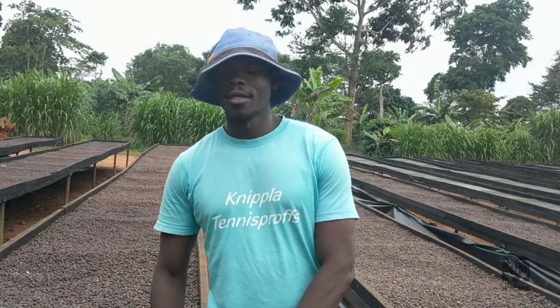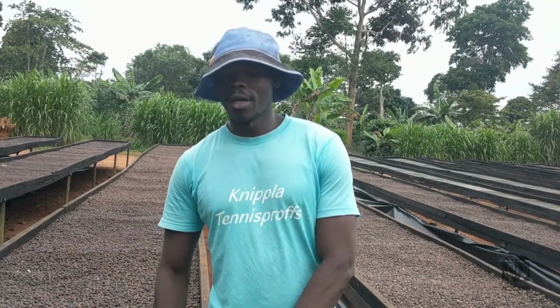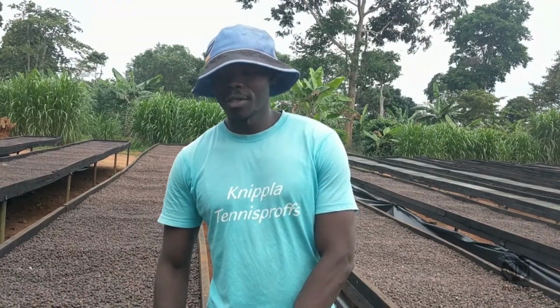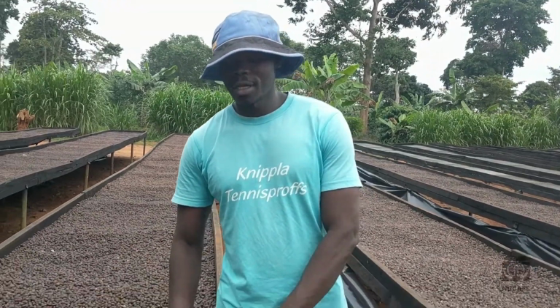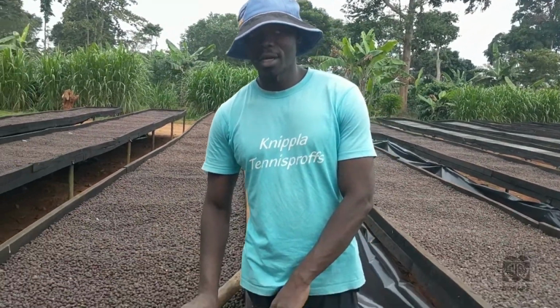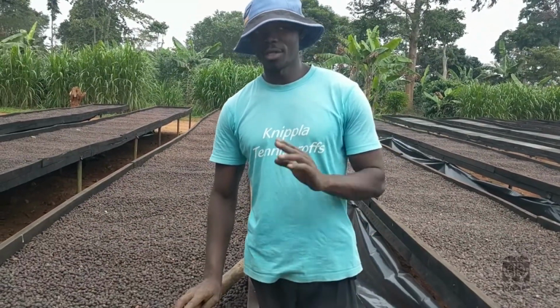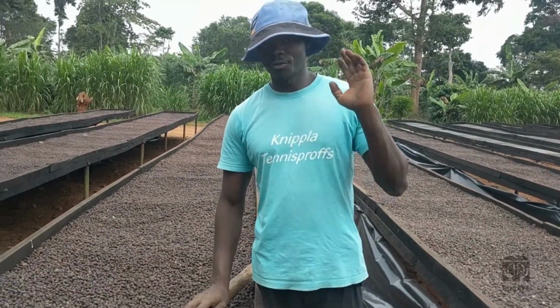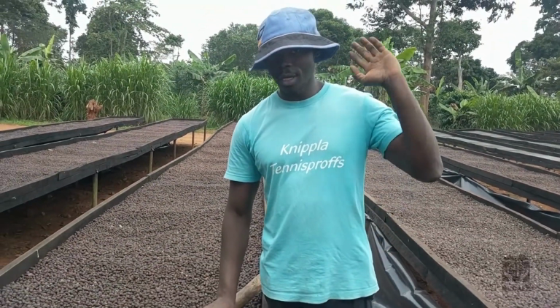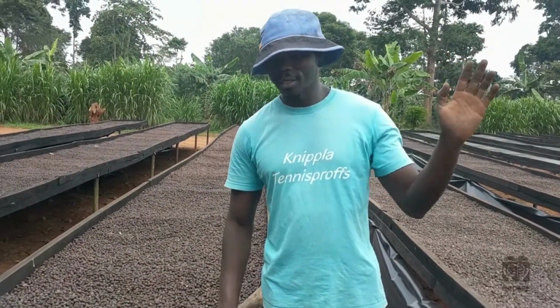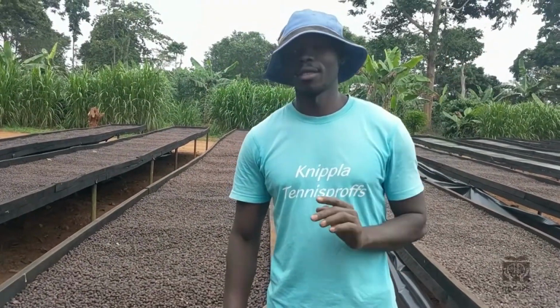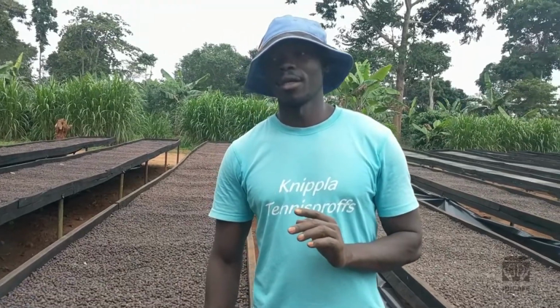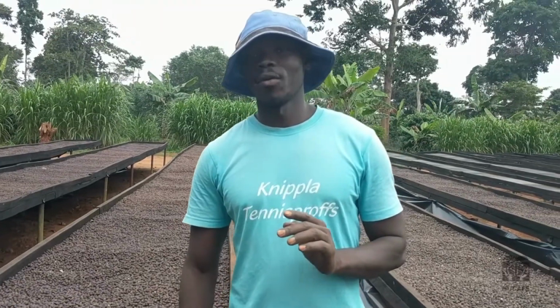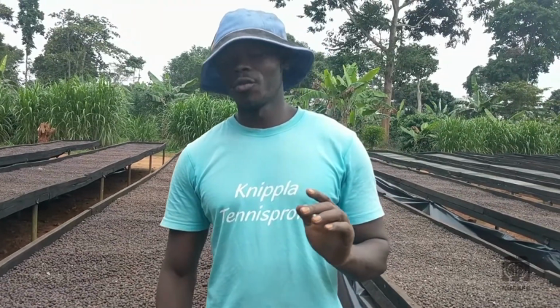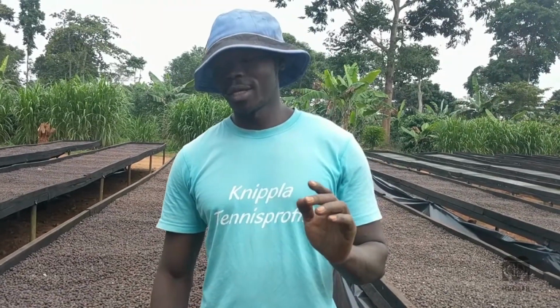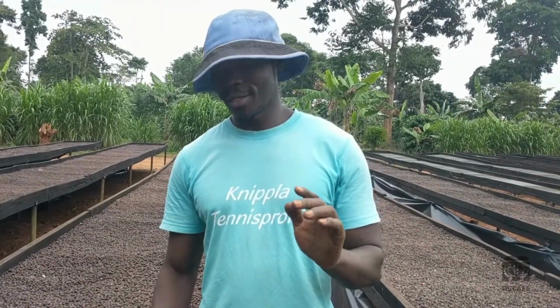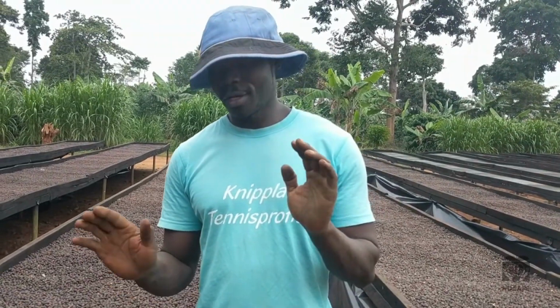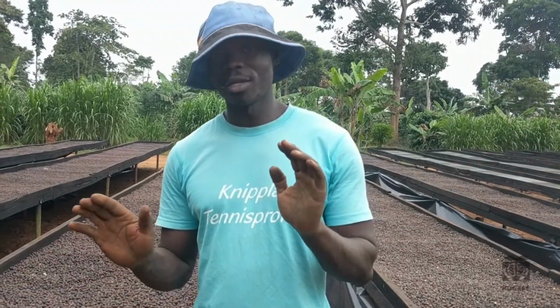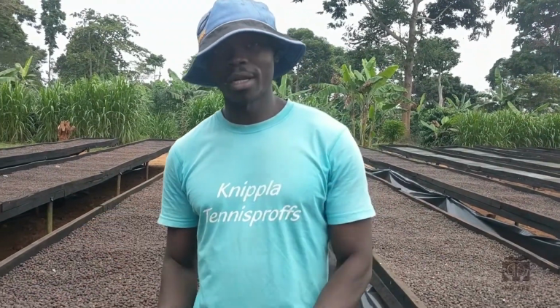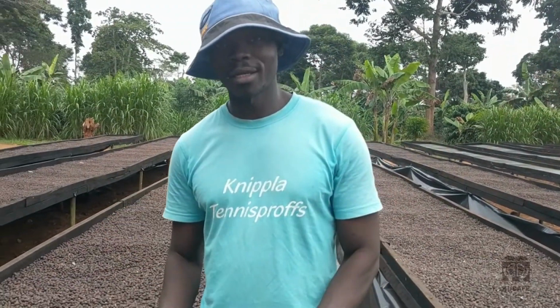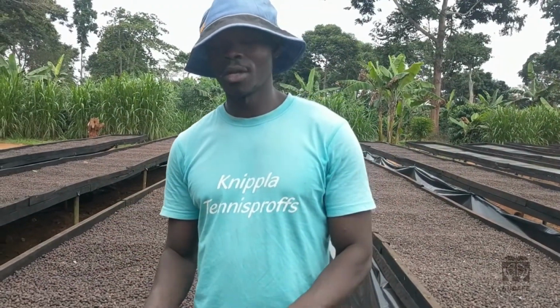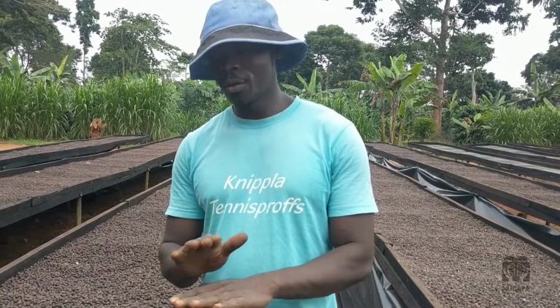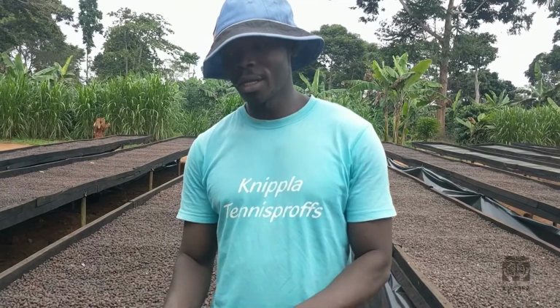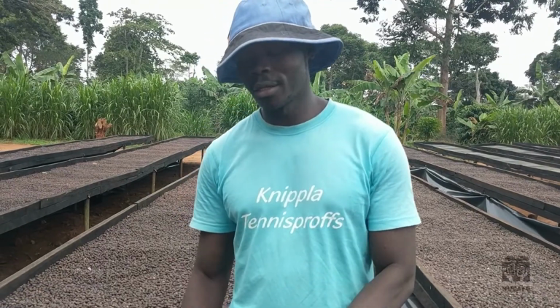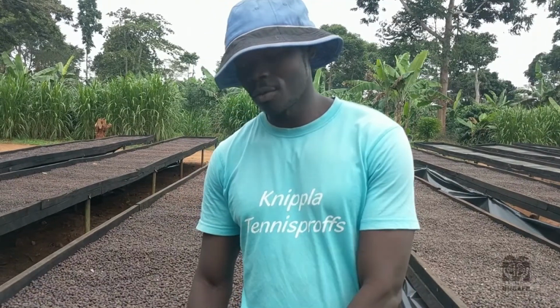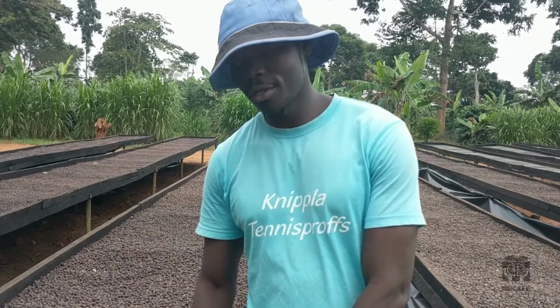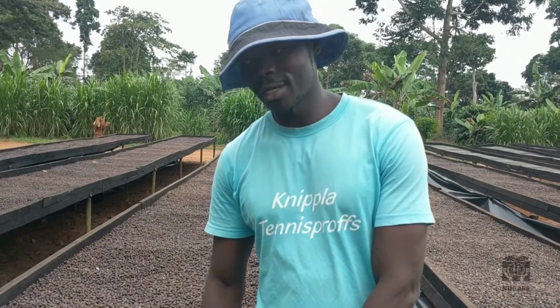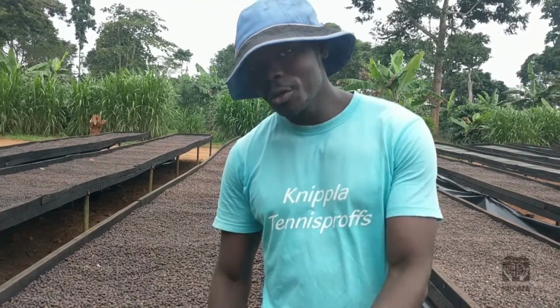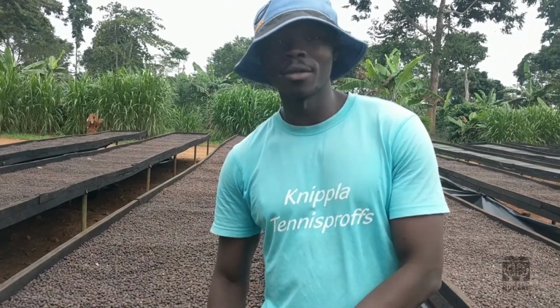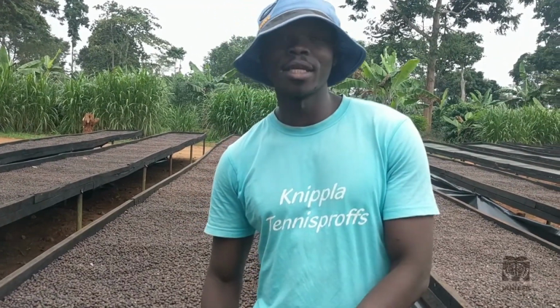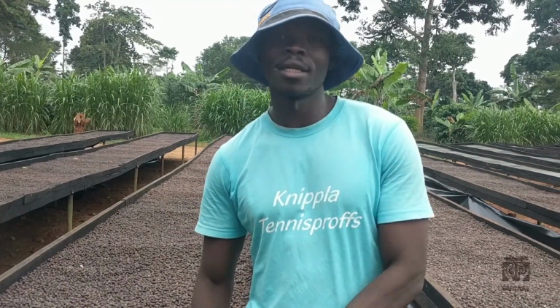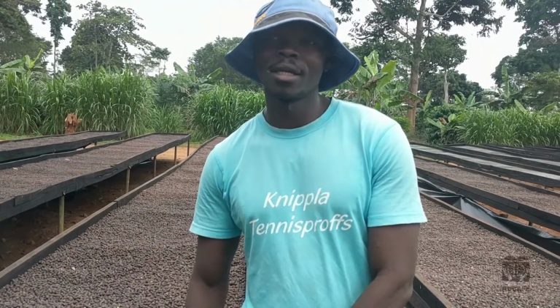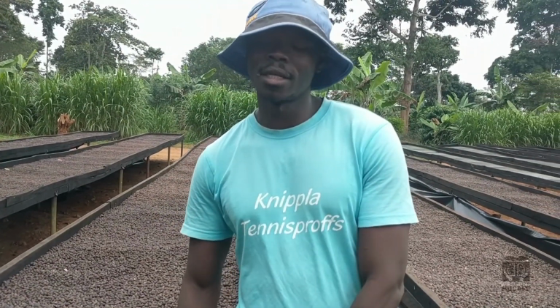Usually after harvesting coffee from the garden, we have to make sure that we dry it properly to maintain it in a good condition so that the nutrients we take in are intact.